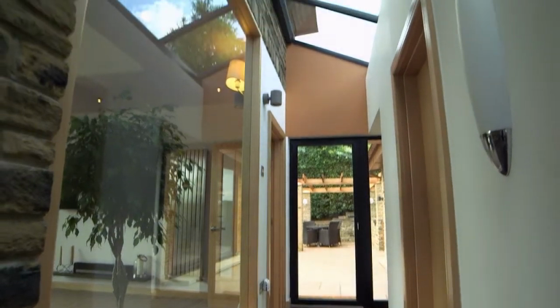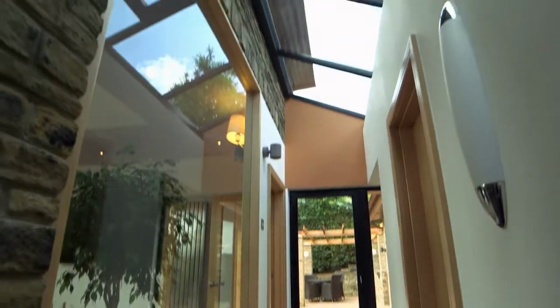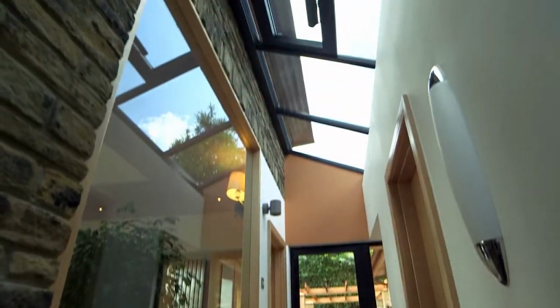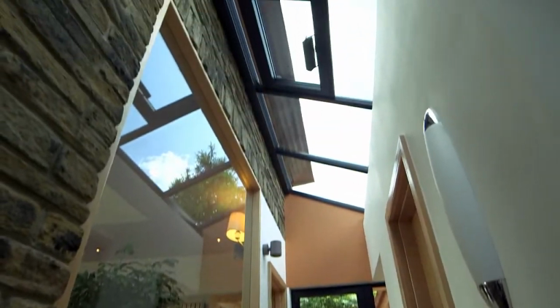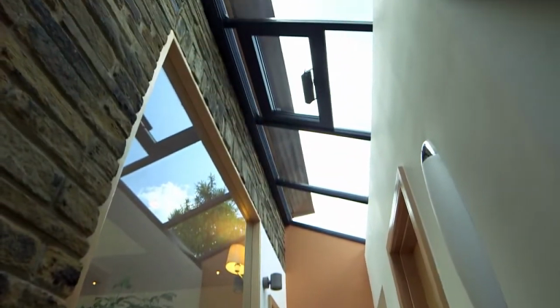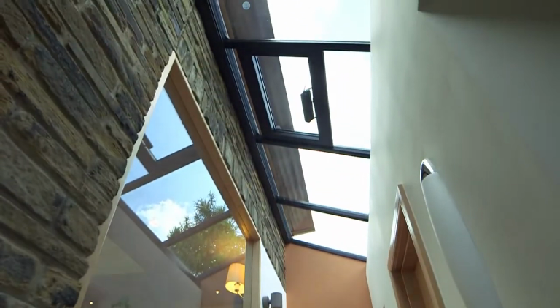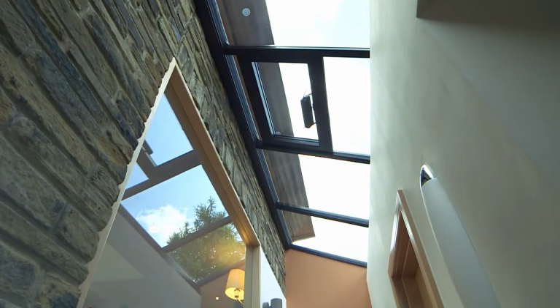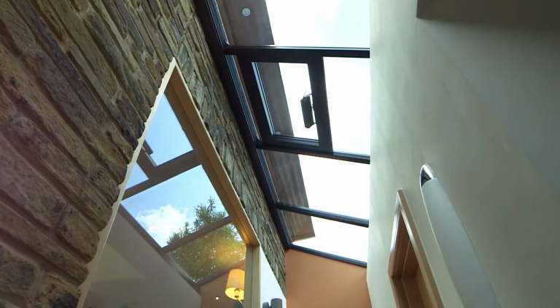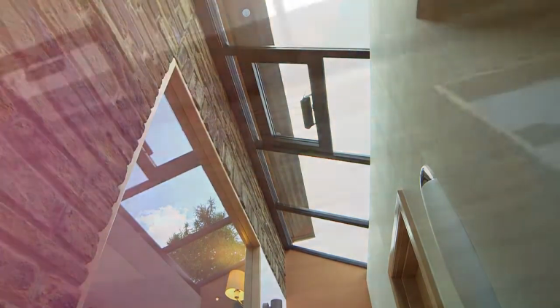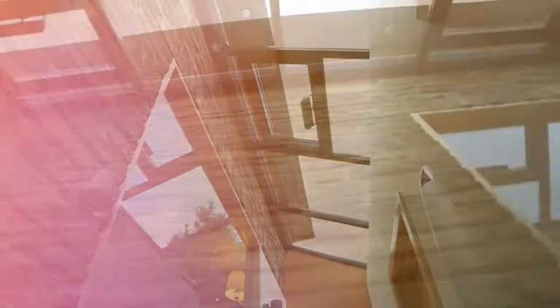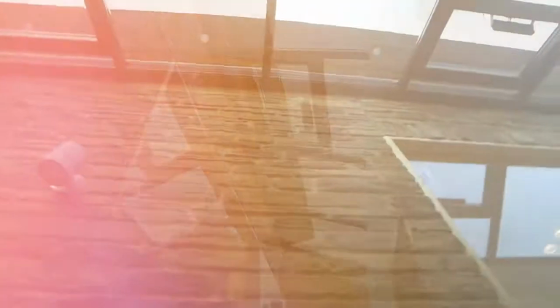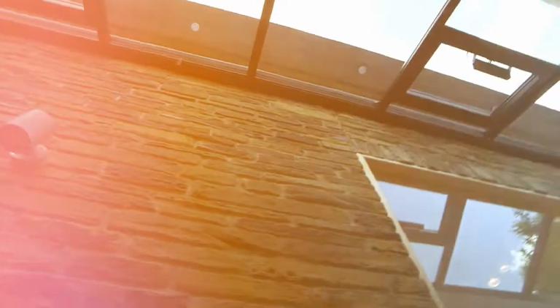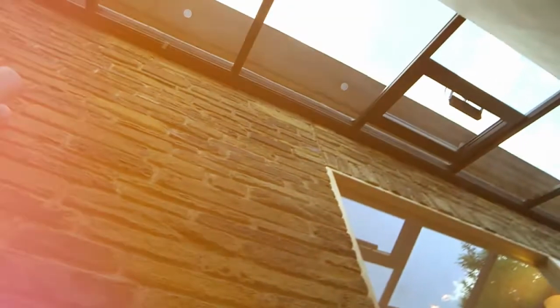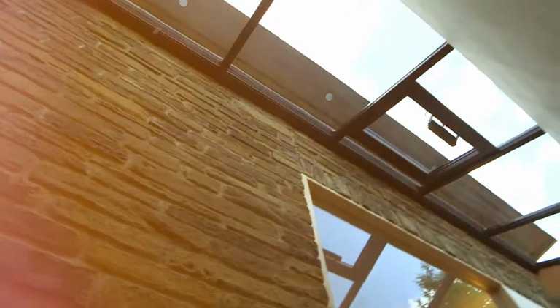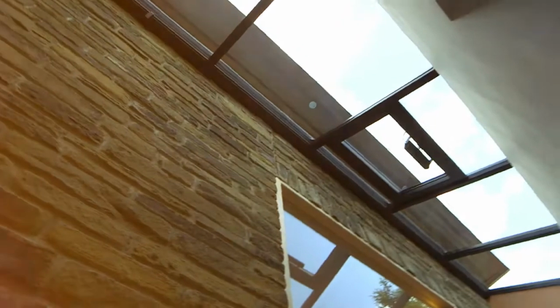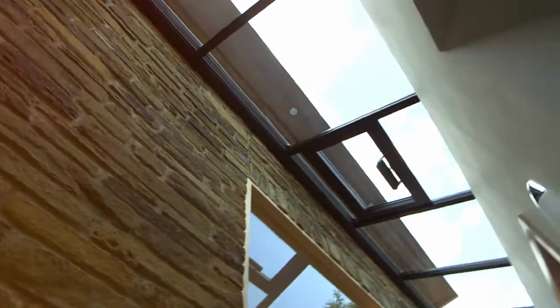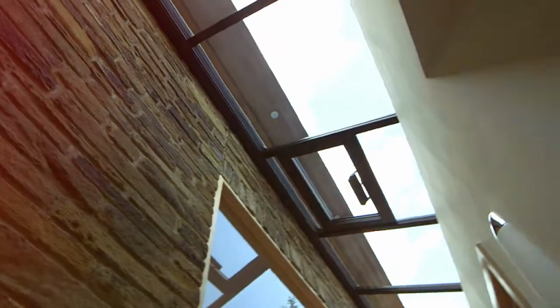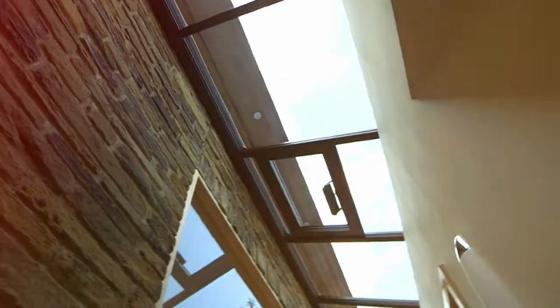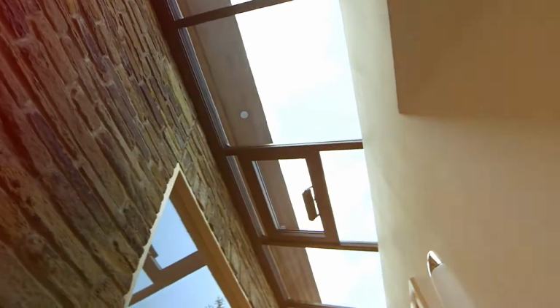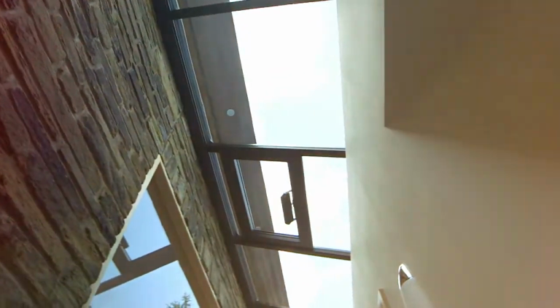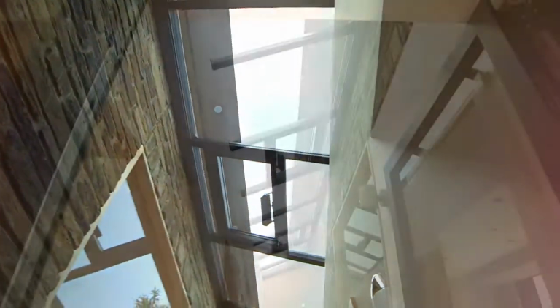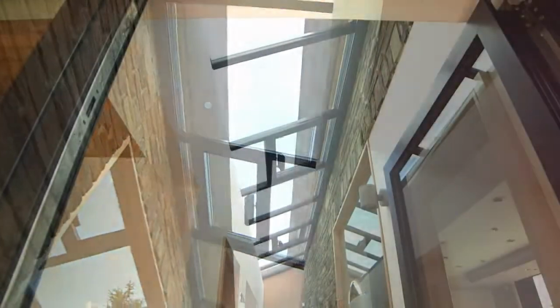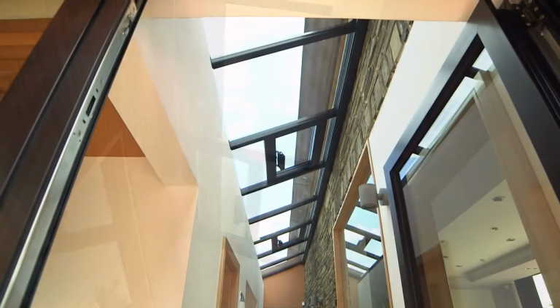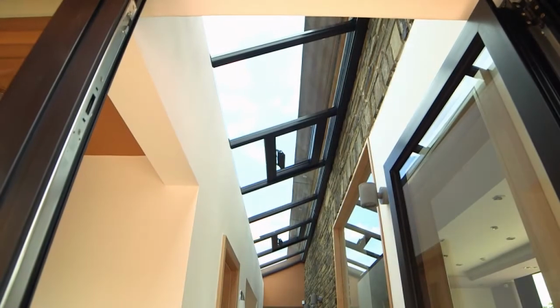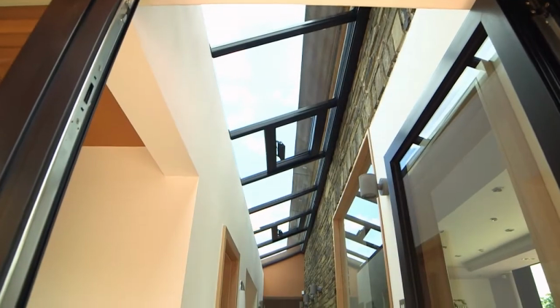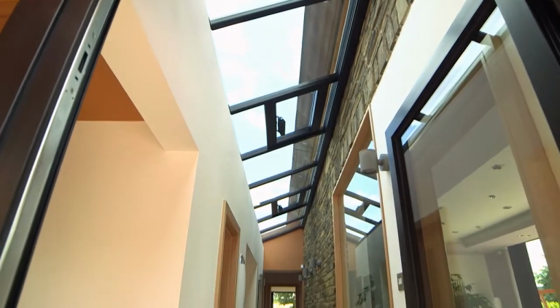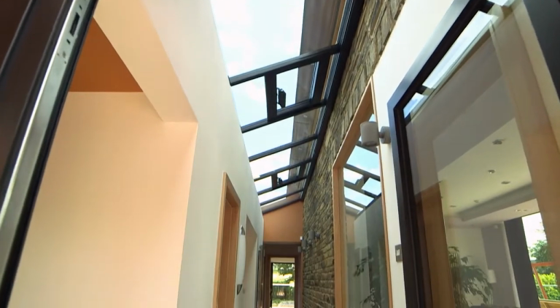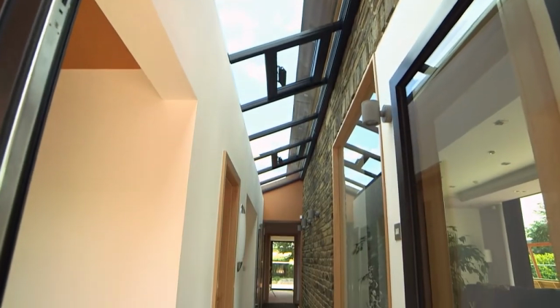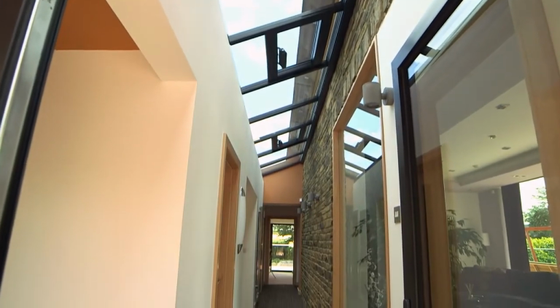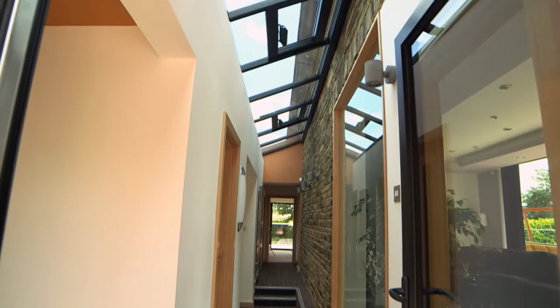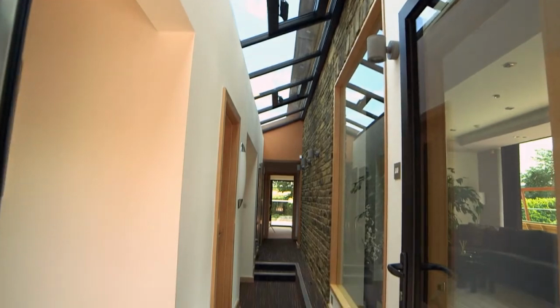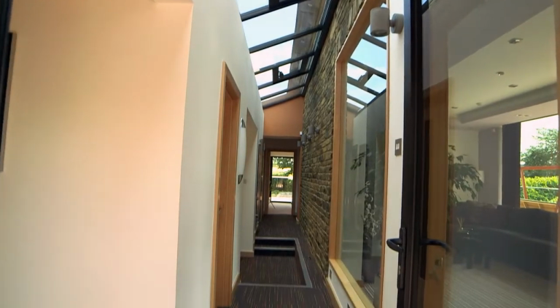The hallway is lit up by a glass lean-to roof, which runs over eight metres down the full length of the hallway, ensuring that every room benefits from natural light and solar heat gain.